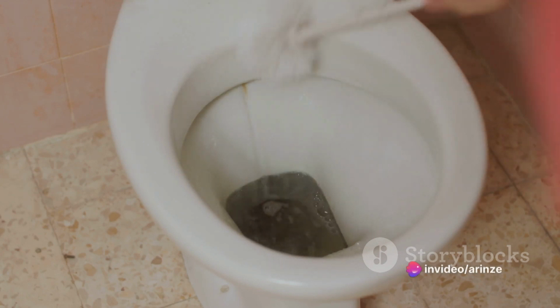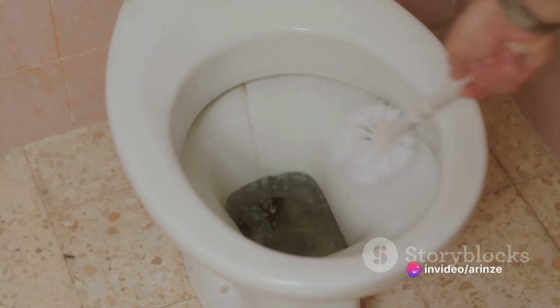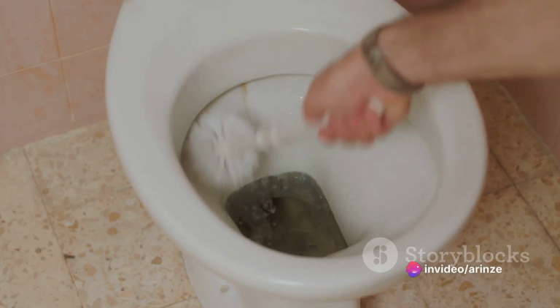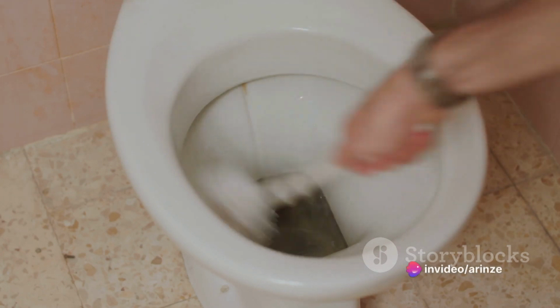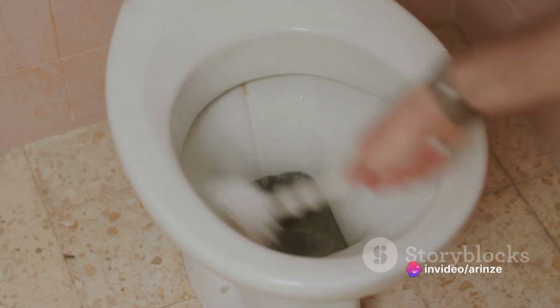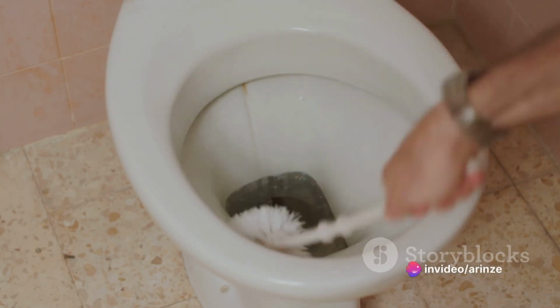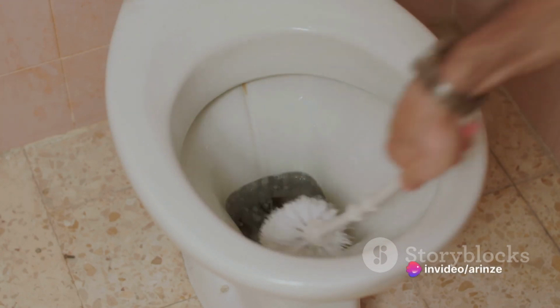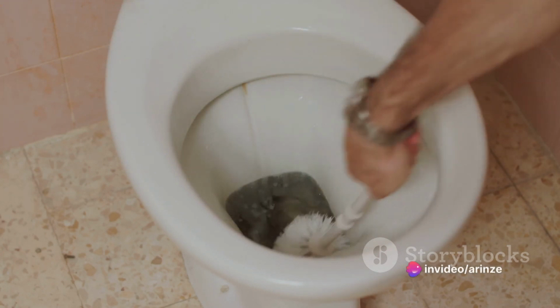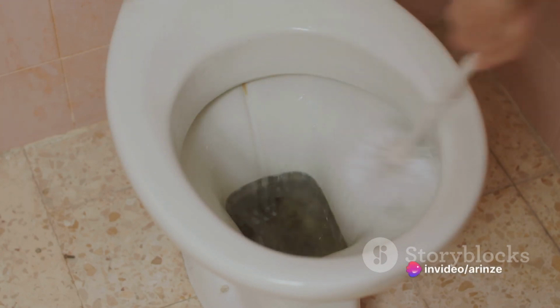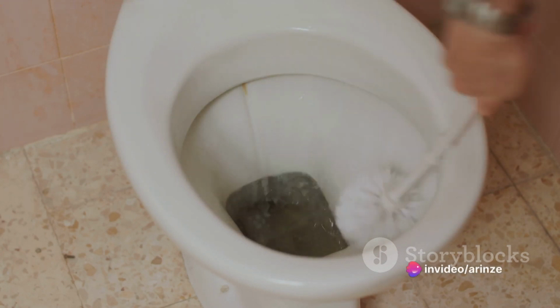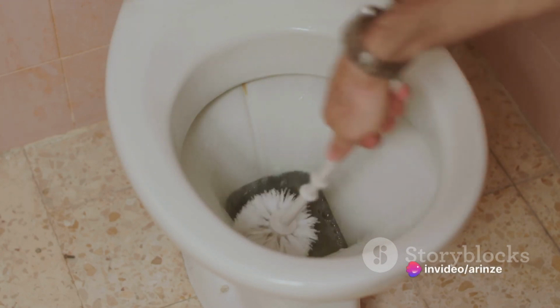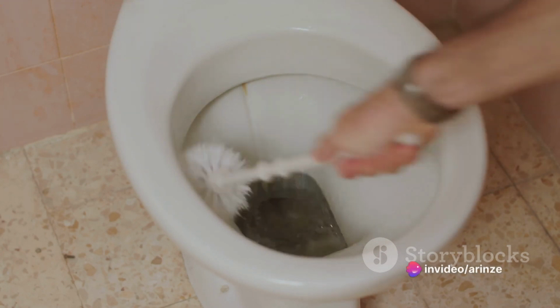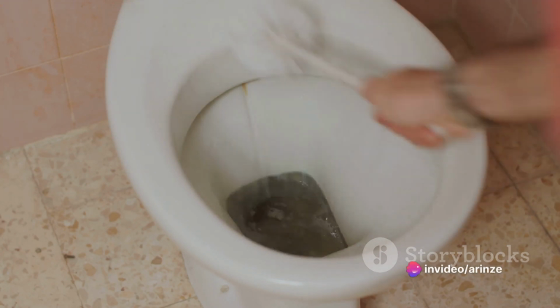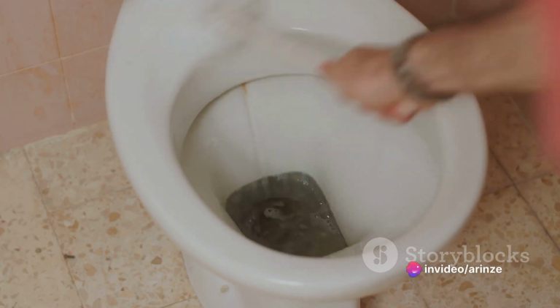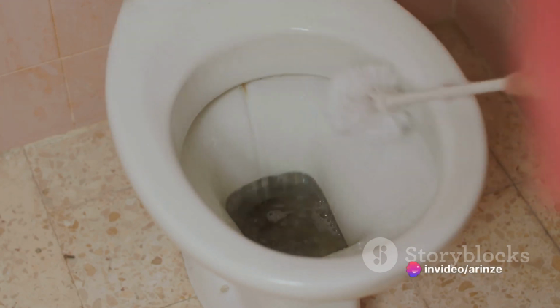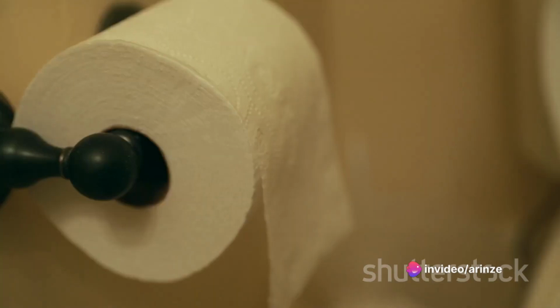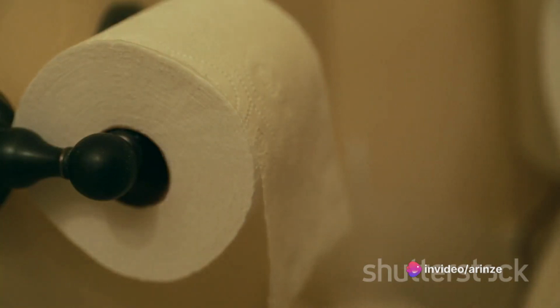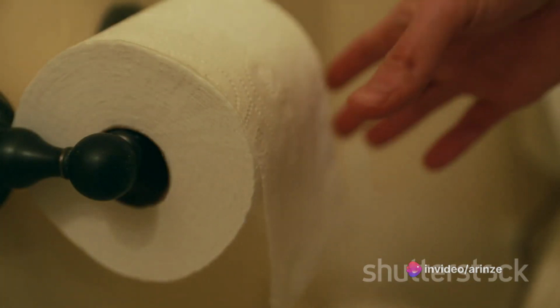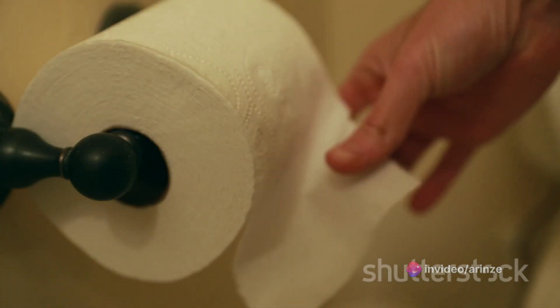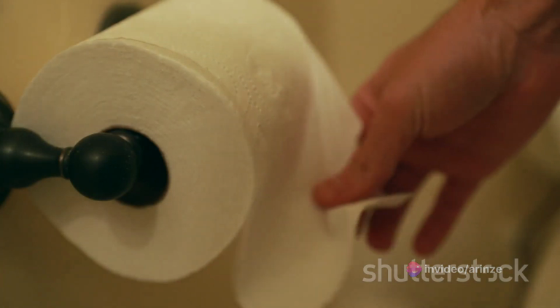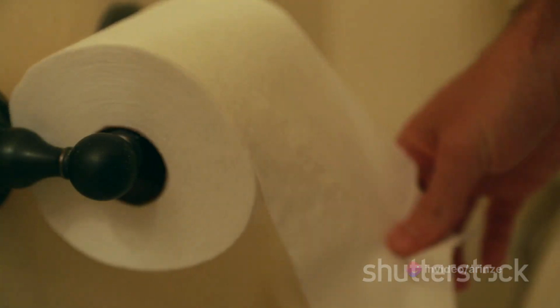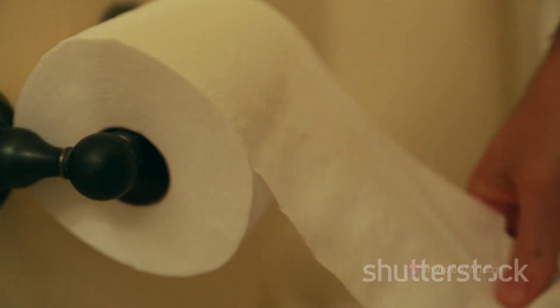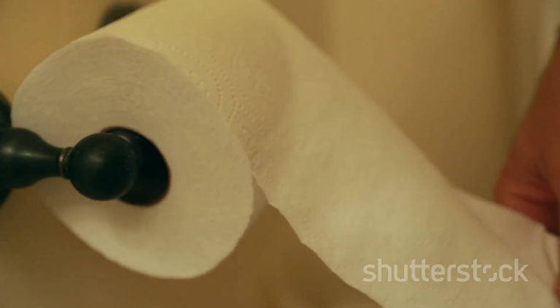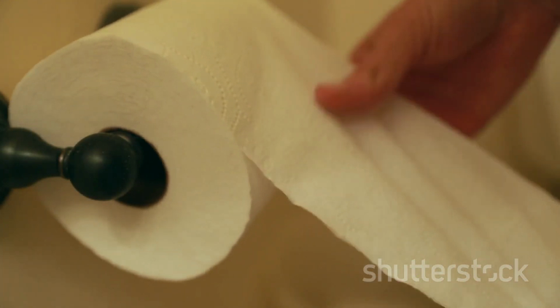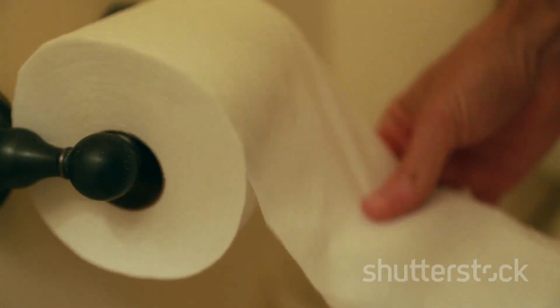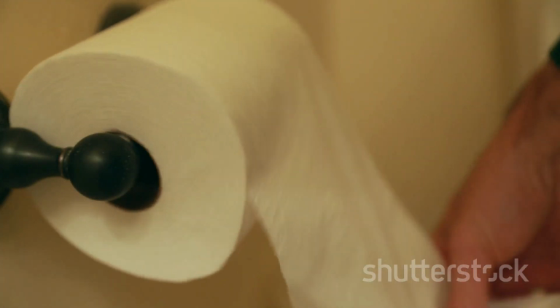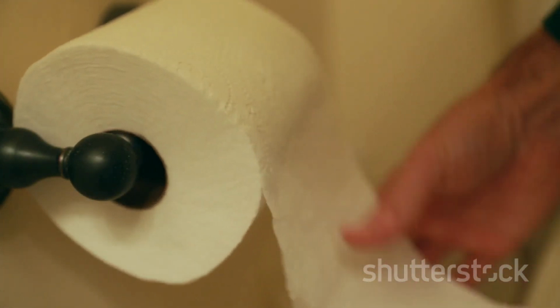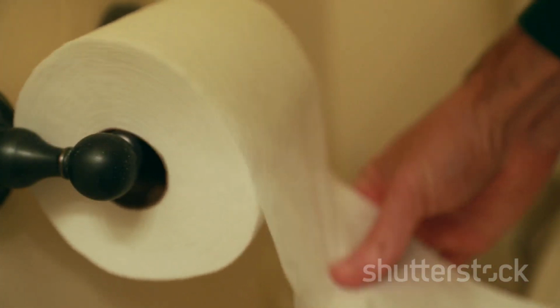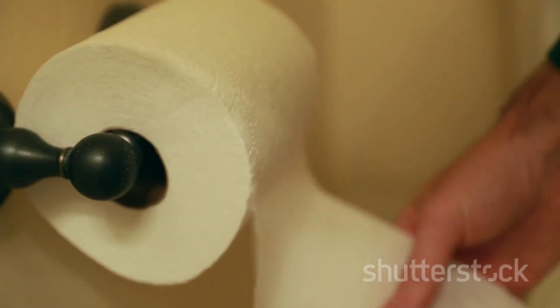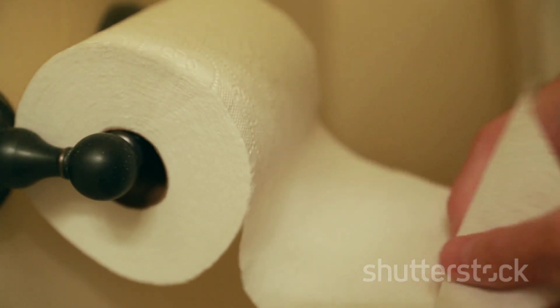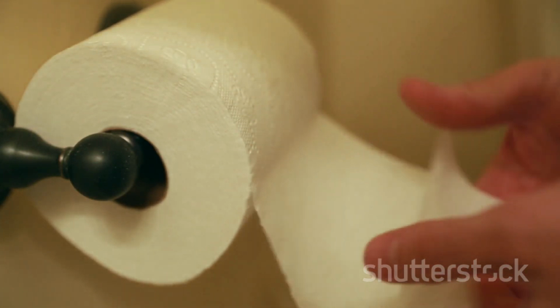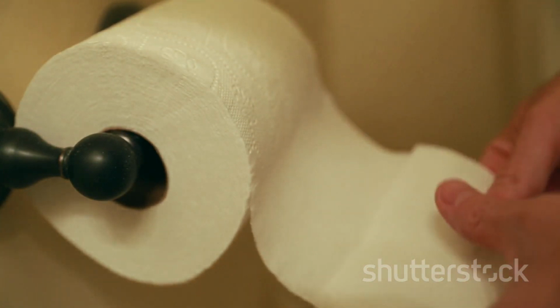Use warm water and soap, scrubbing for at least 20 seconds. Don't forget to dry hands properly as well, as damp hands can attract and spread germs.